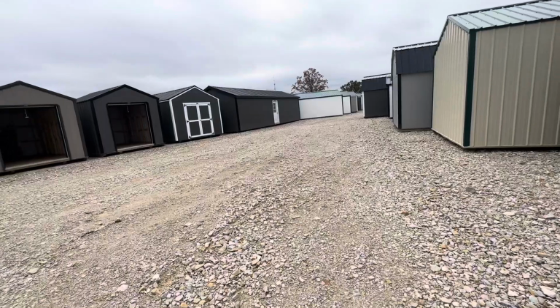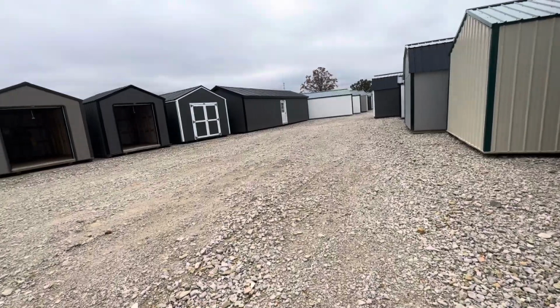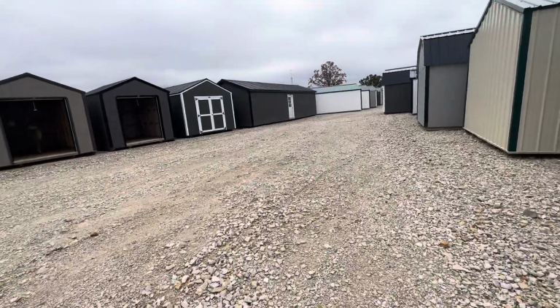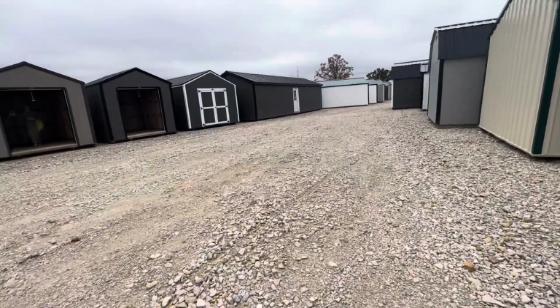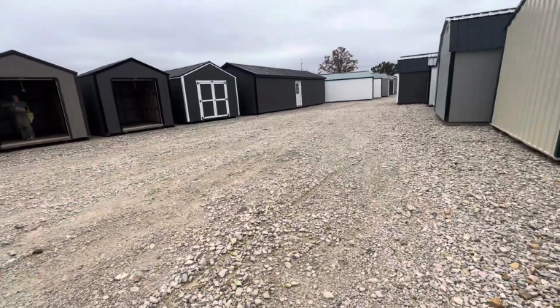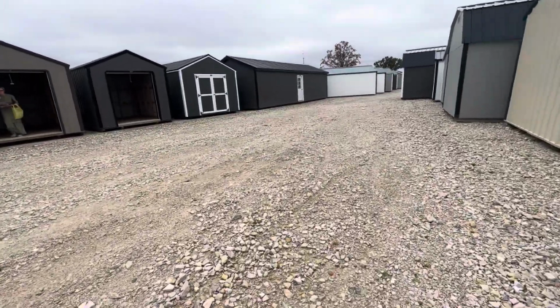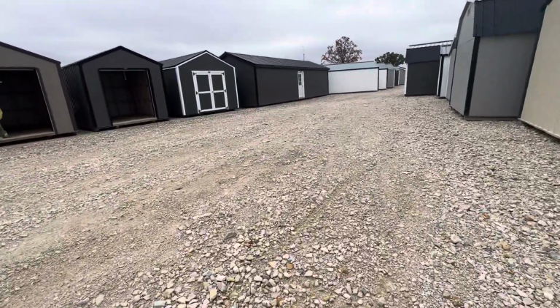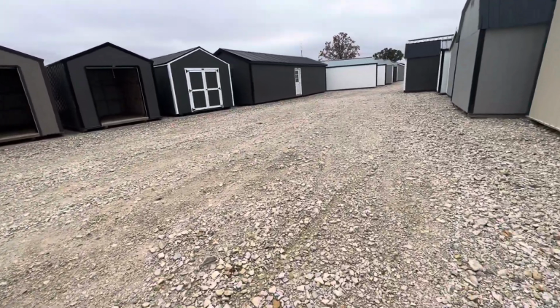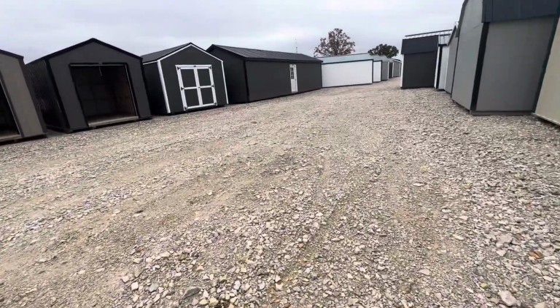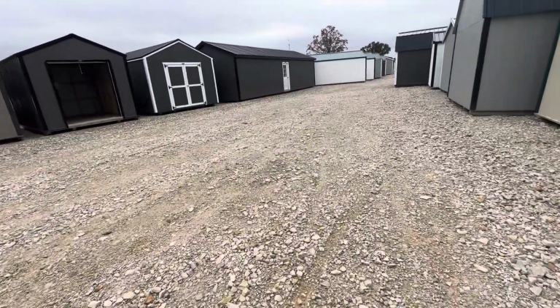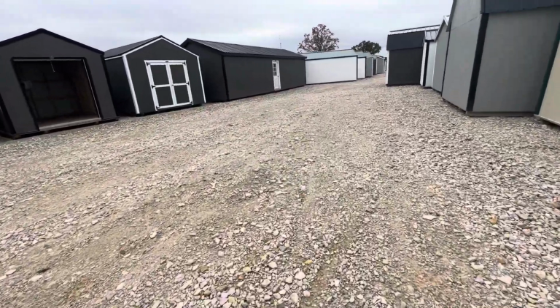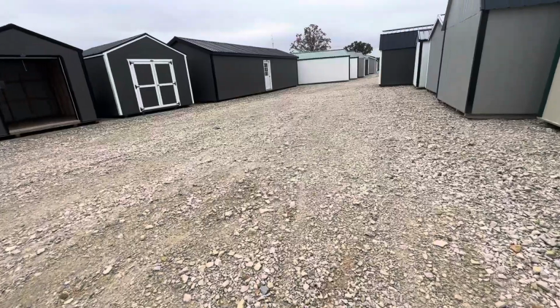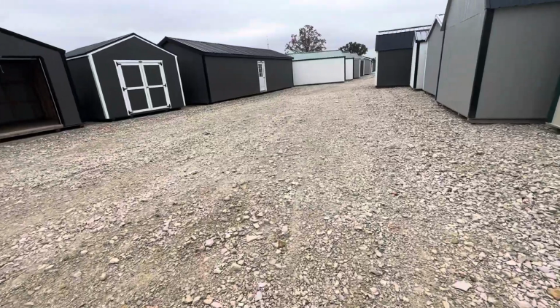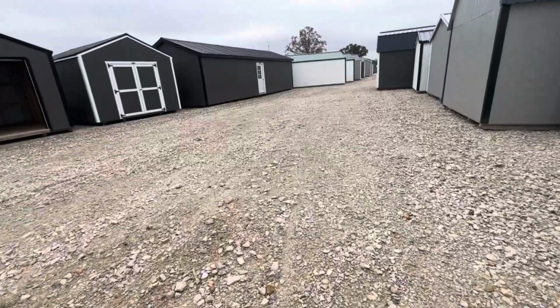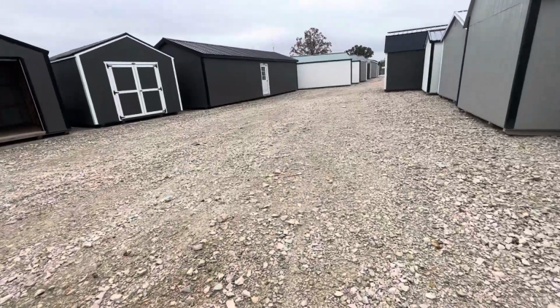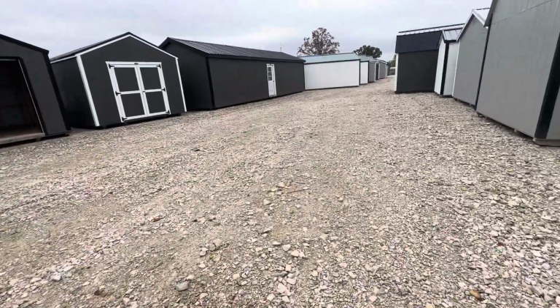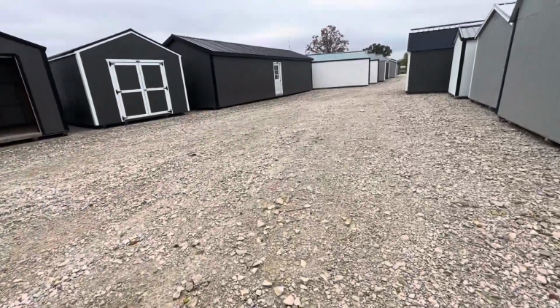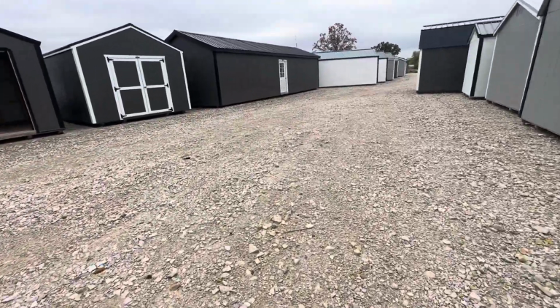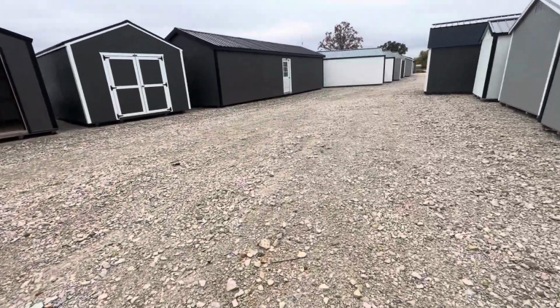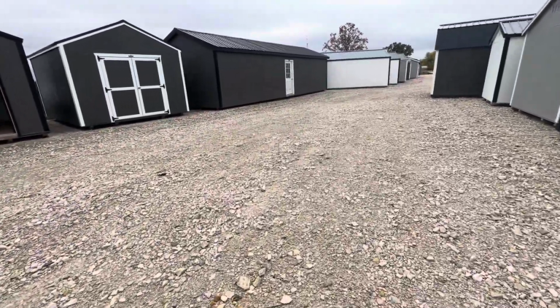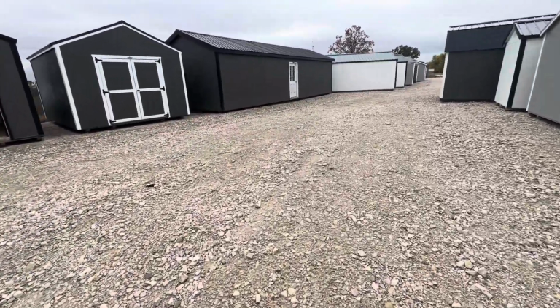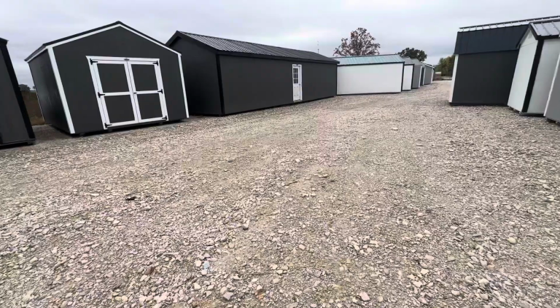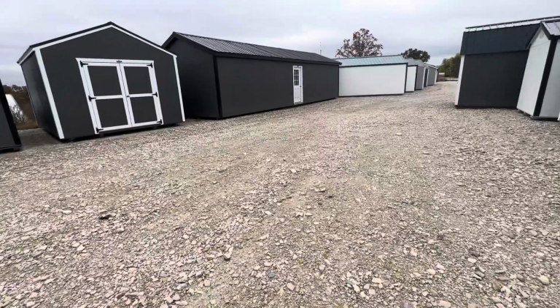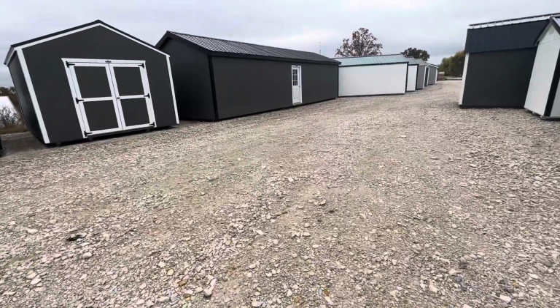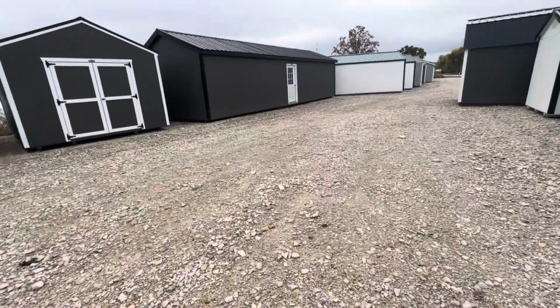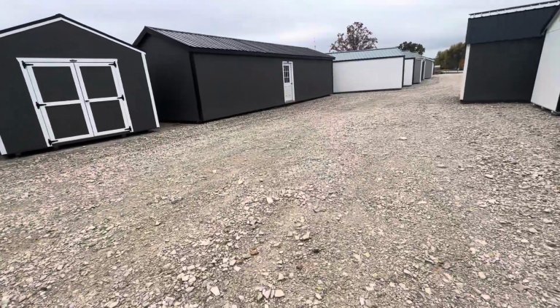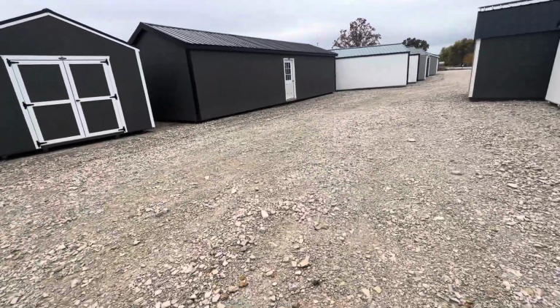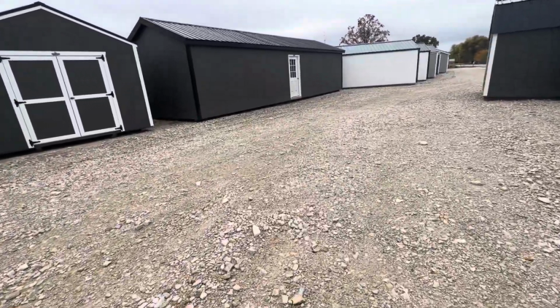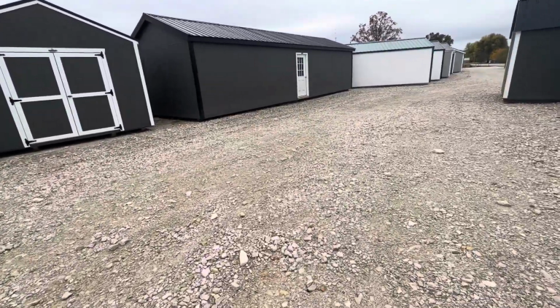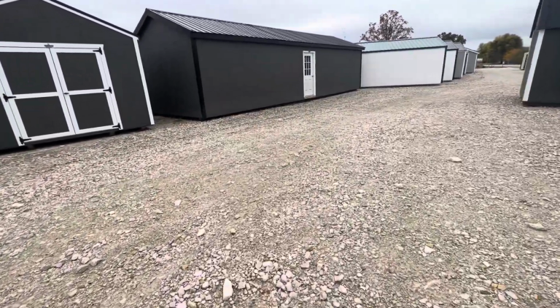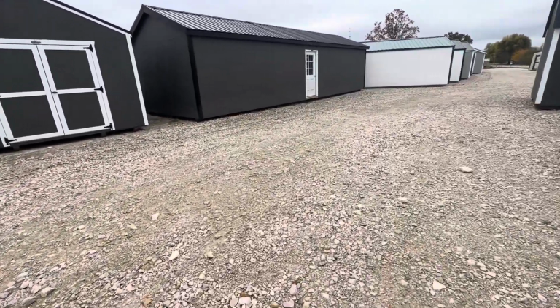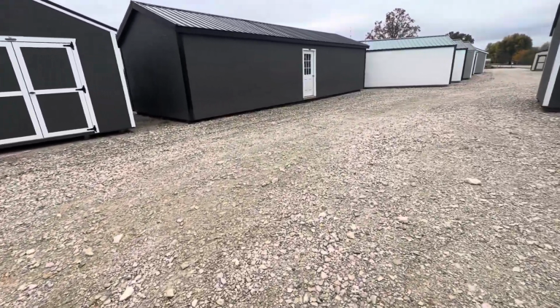Here's just a plain one, sitting right down here. No porch, no nothing. So you could just make it your own.